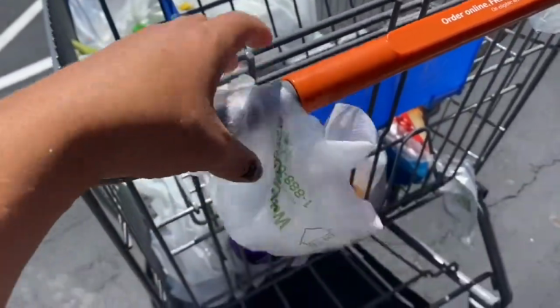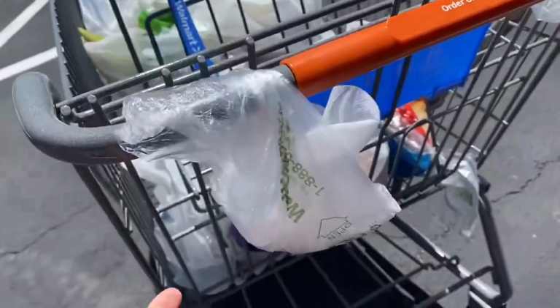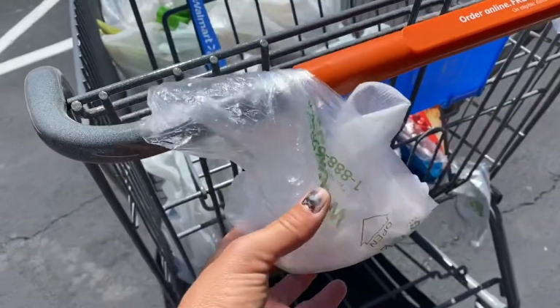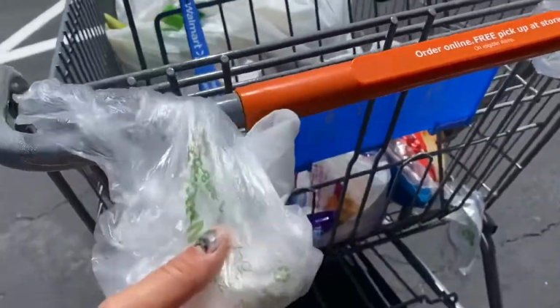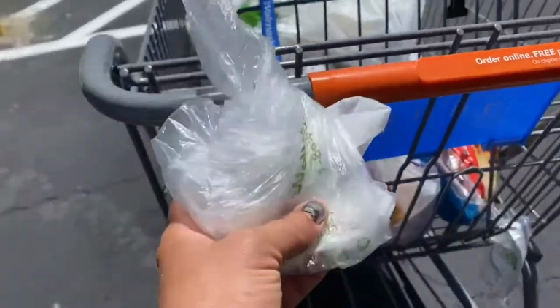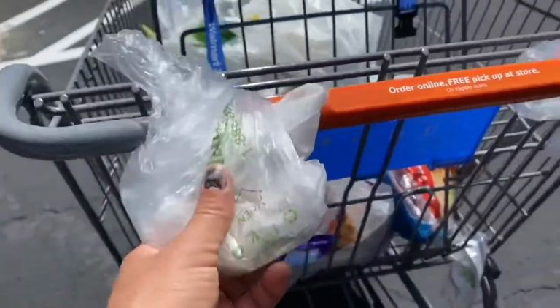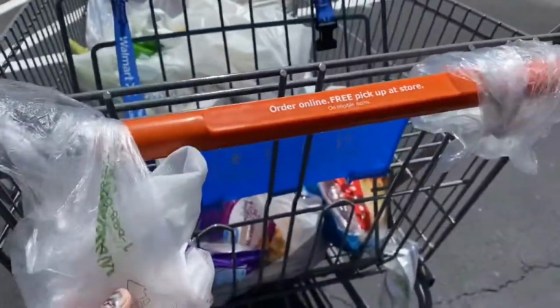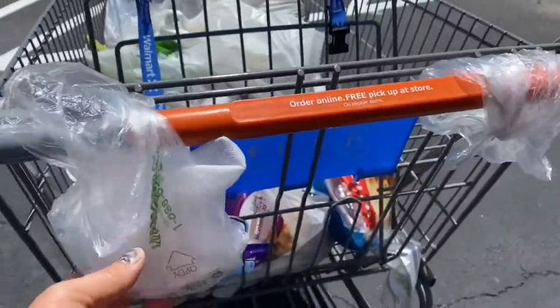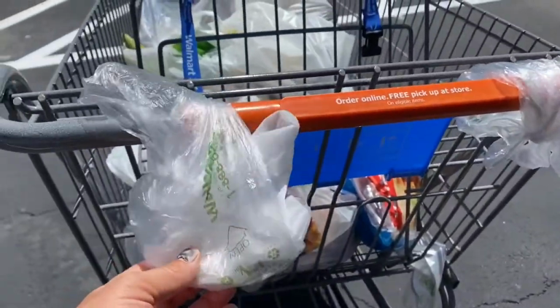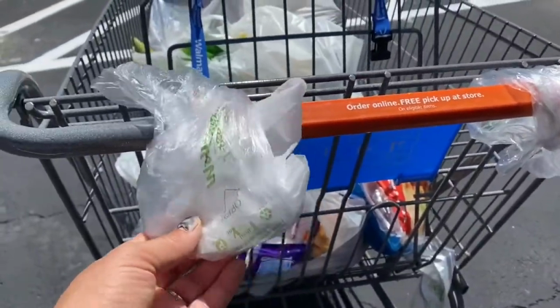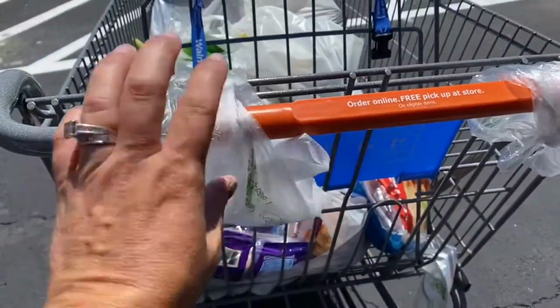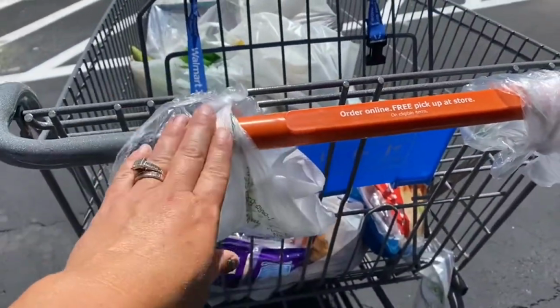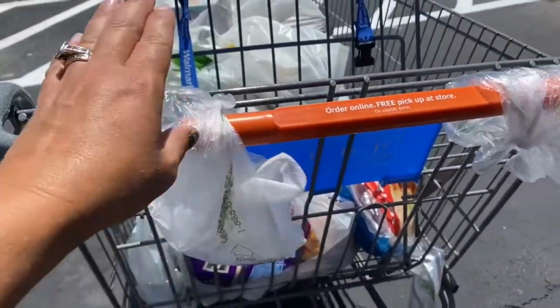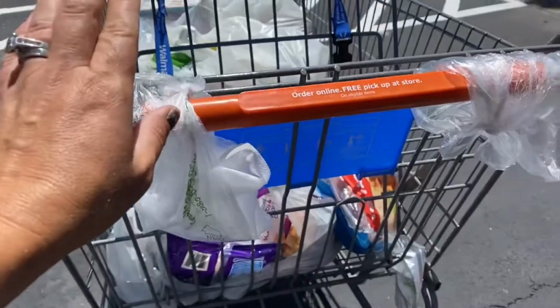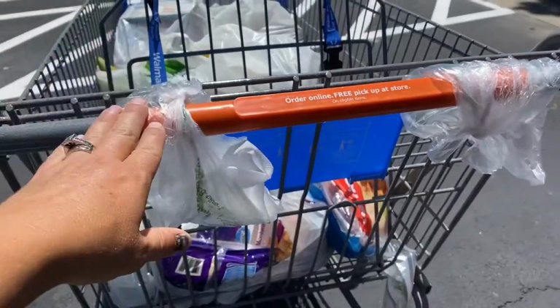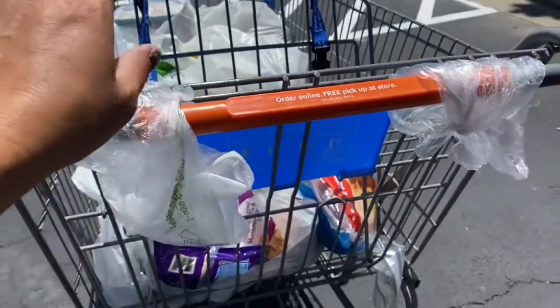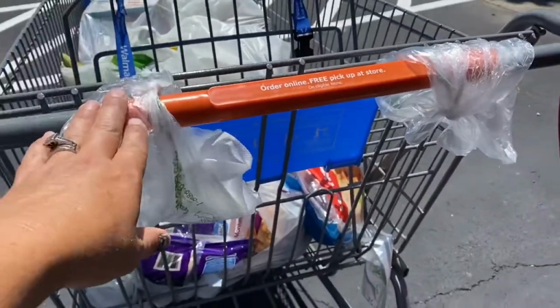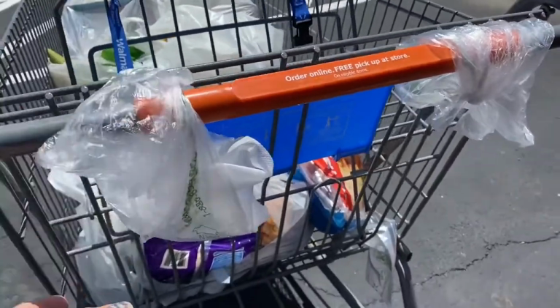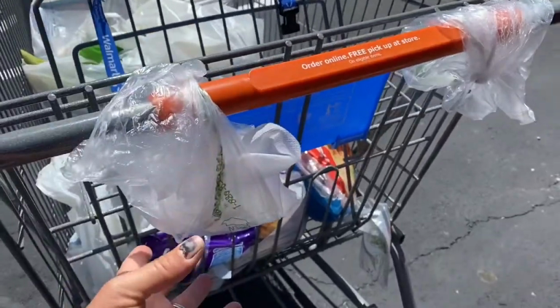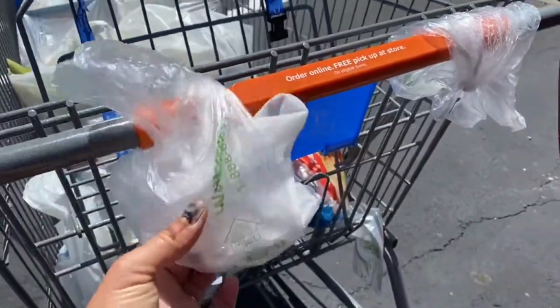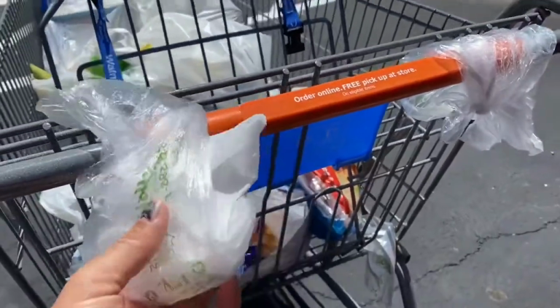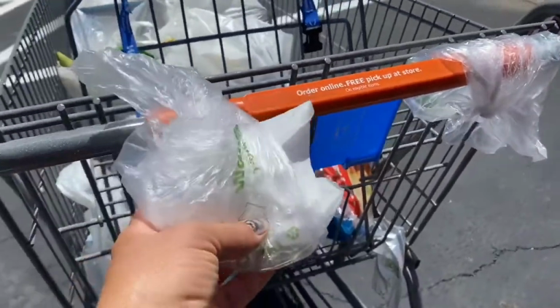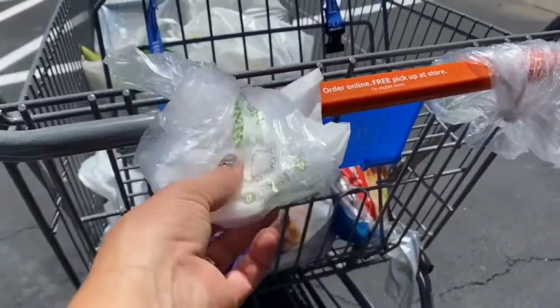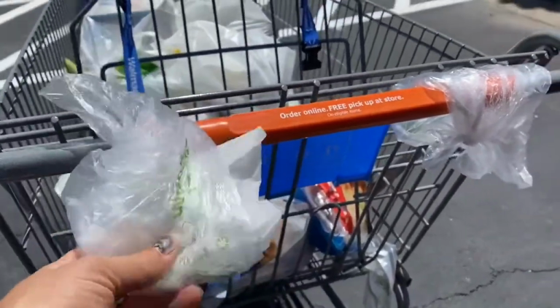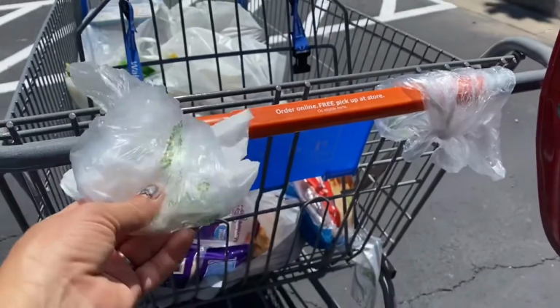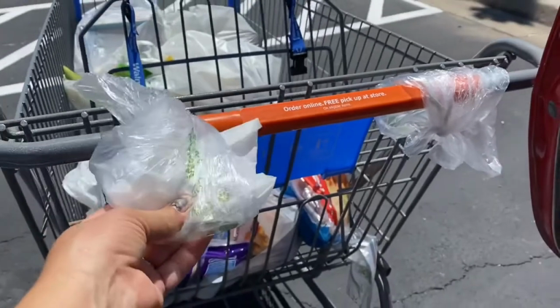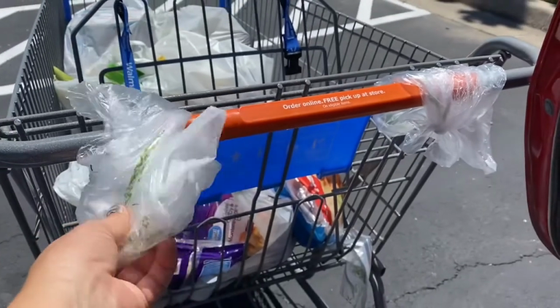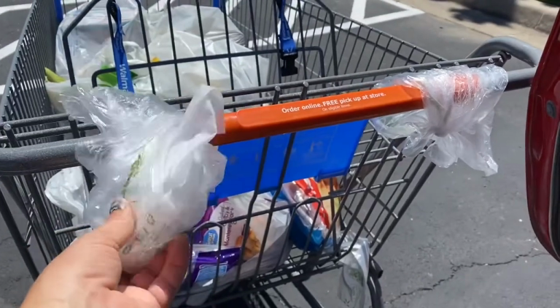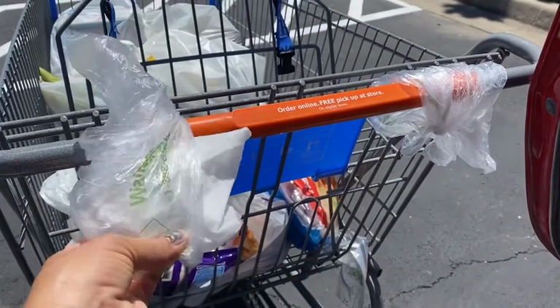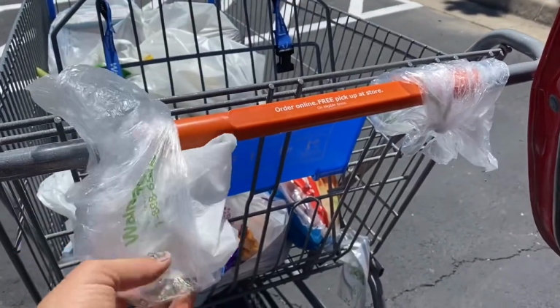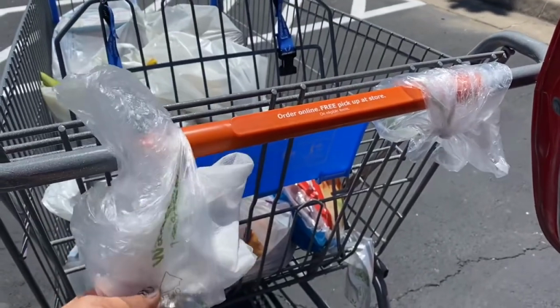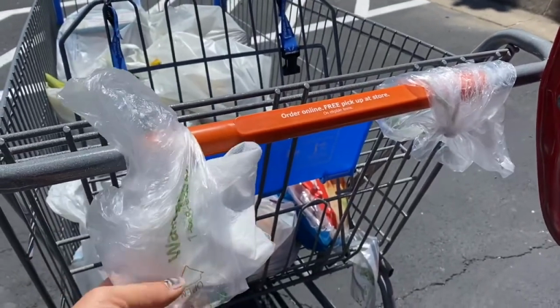Whether we're in a pandemic or not, I think this is a really good idea. And like I said, just don't litter. I'm not a litter bug — I can't stand litter bugs. They're just as bad as liars and thieves to me. So don't be a litter bug, but super cool little trick. Have a good day.